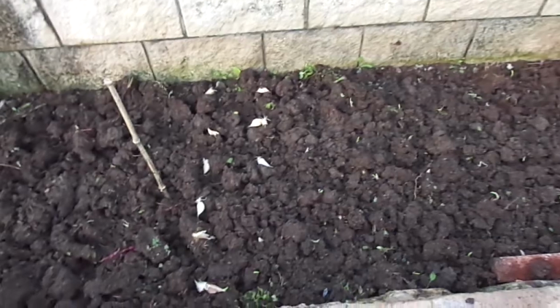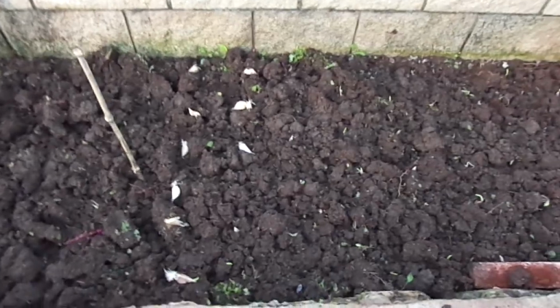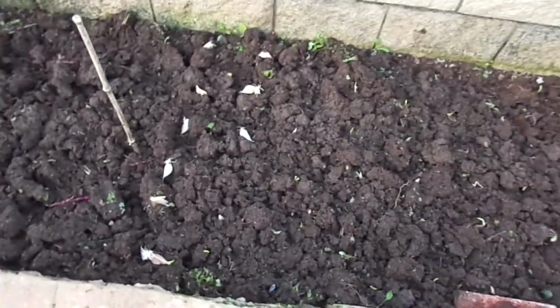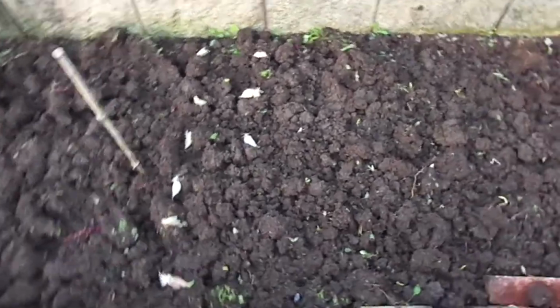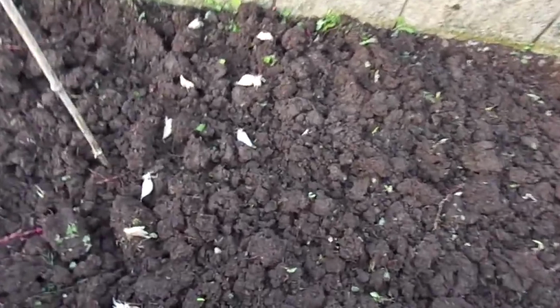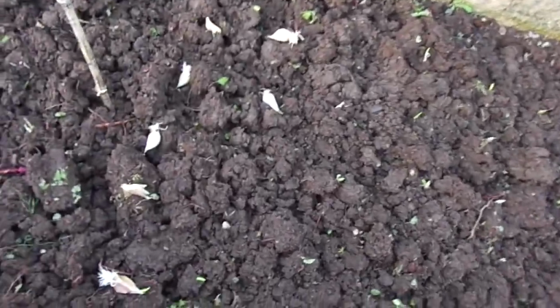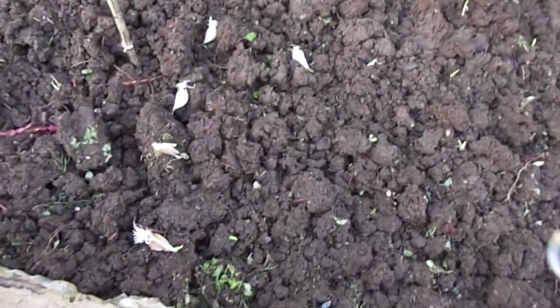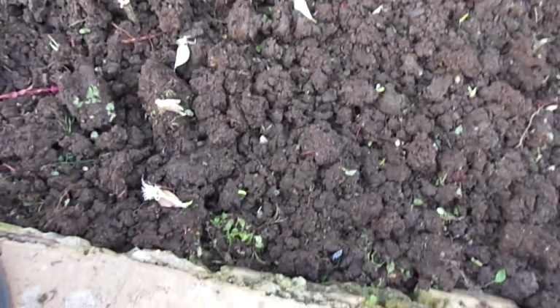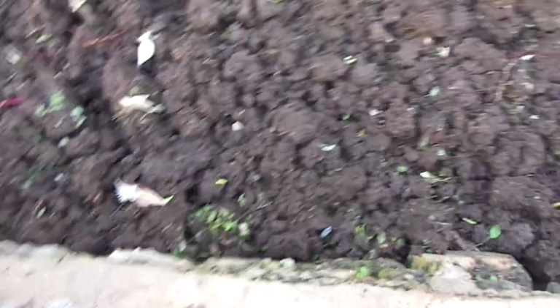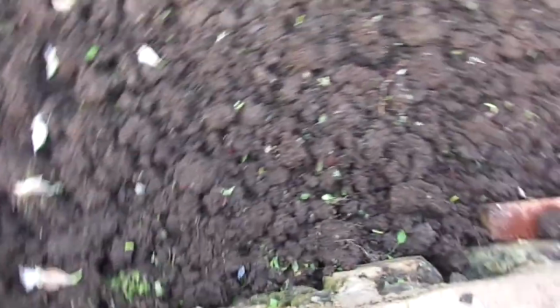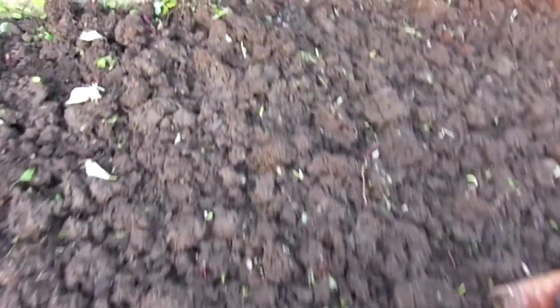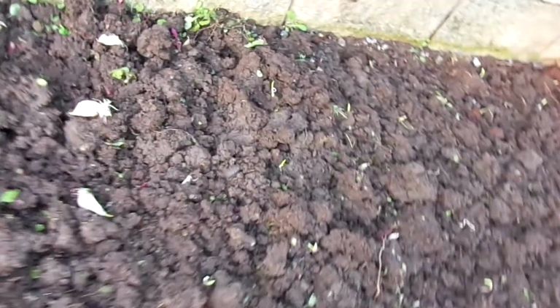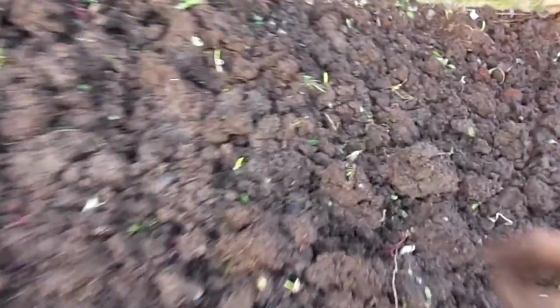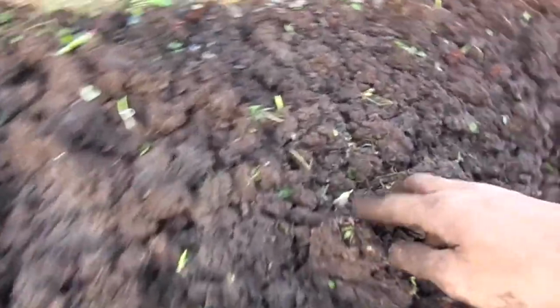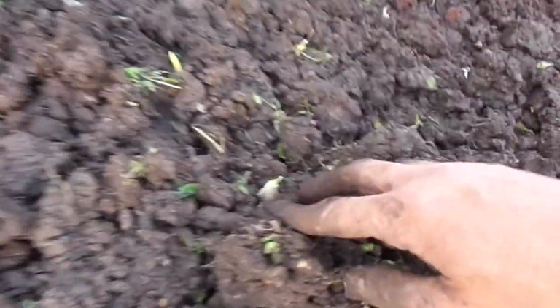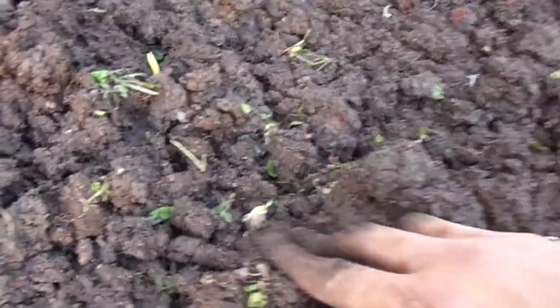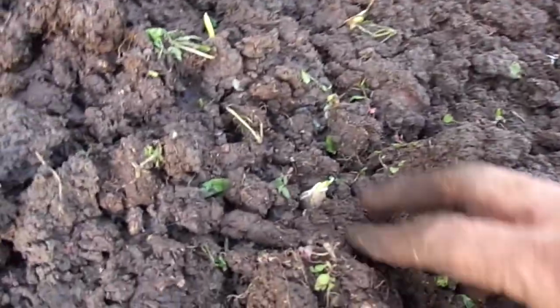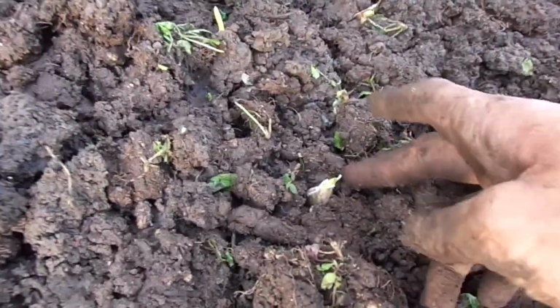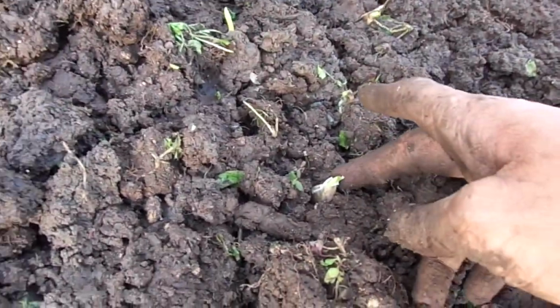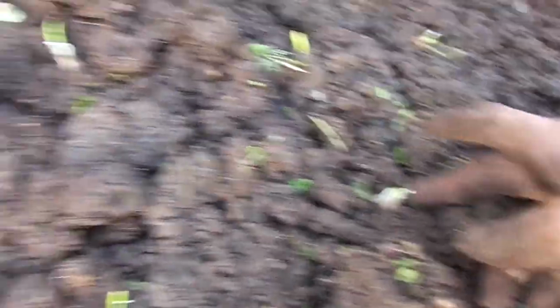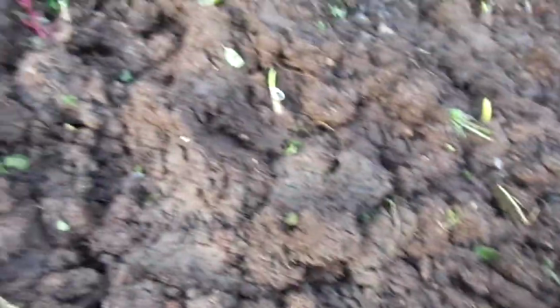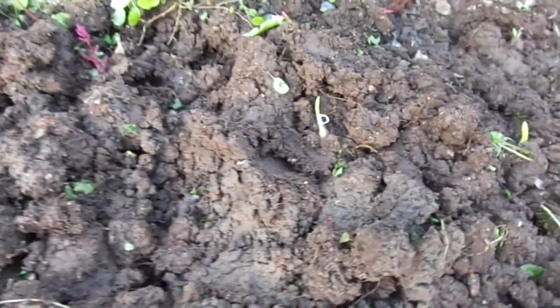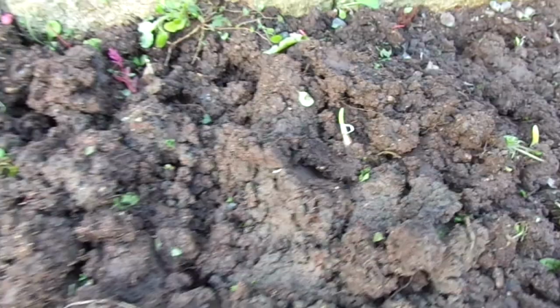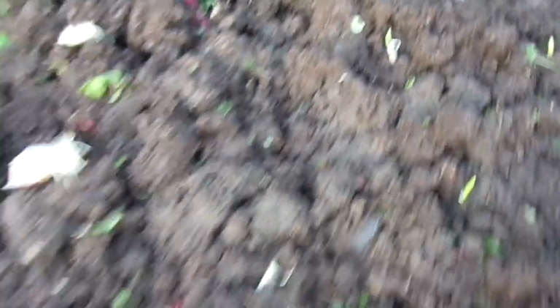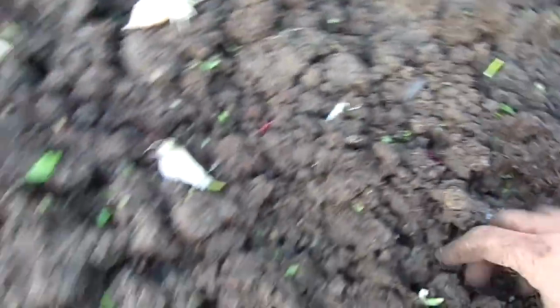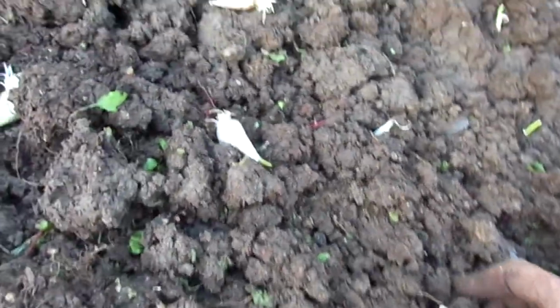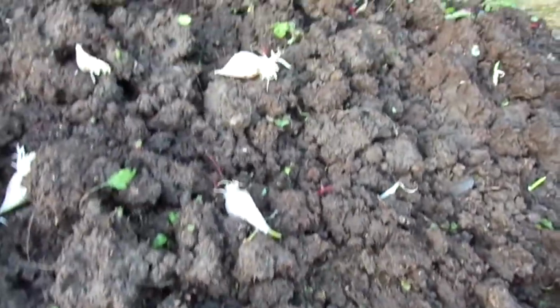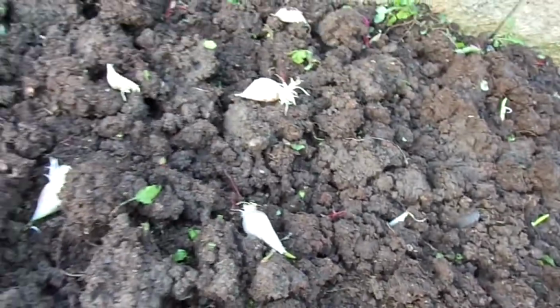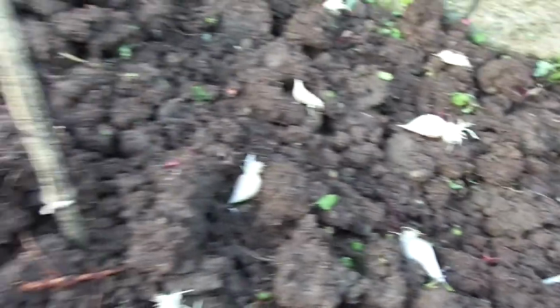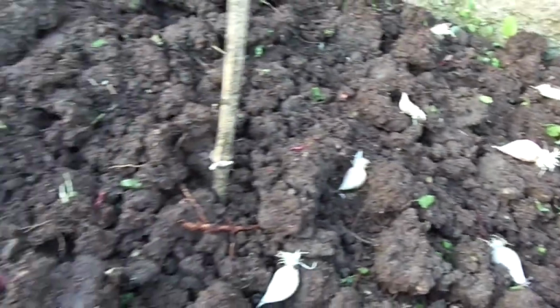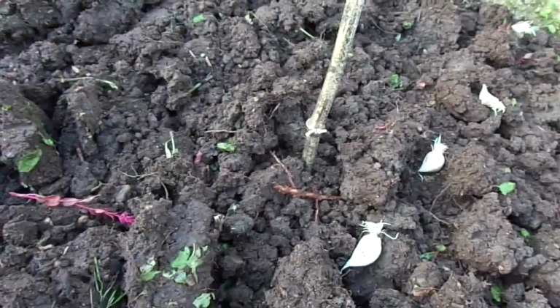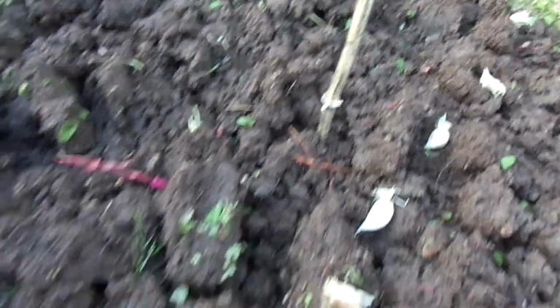Alright, I got about 90% of them in. When I planted them, I tried to get them just as deep as I needed them, so they could come up pretty easily. Because when I harvest them, I want to have them come up really easily.